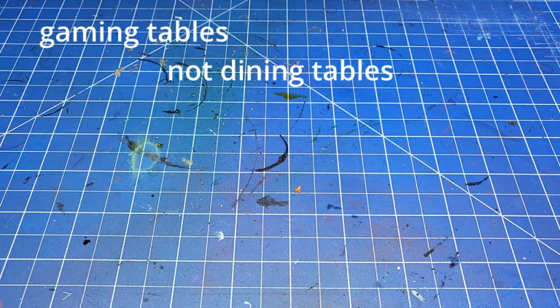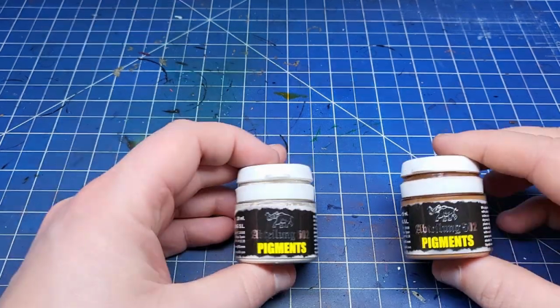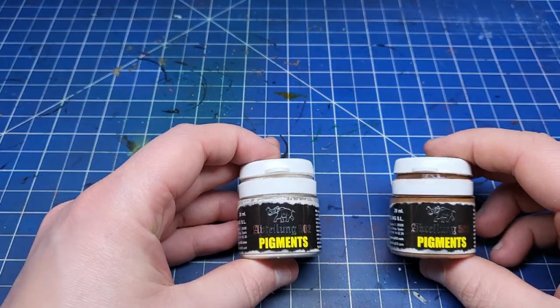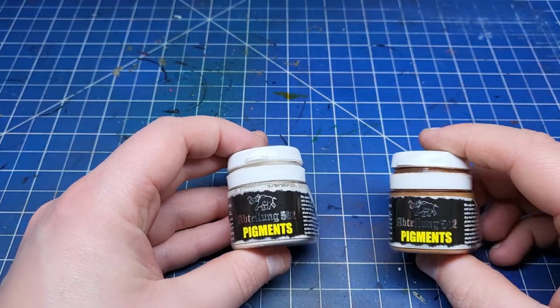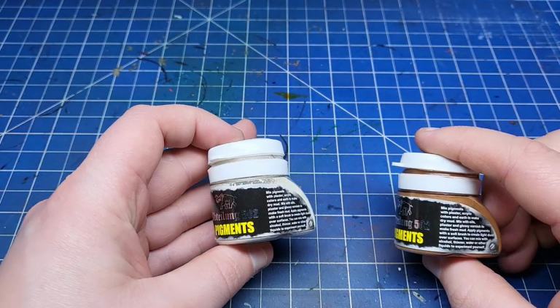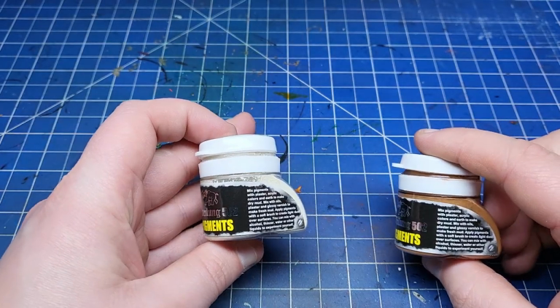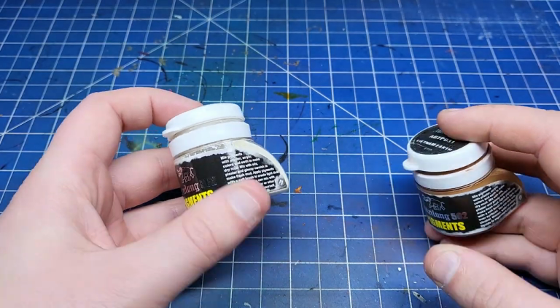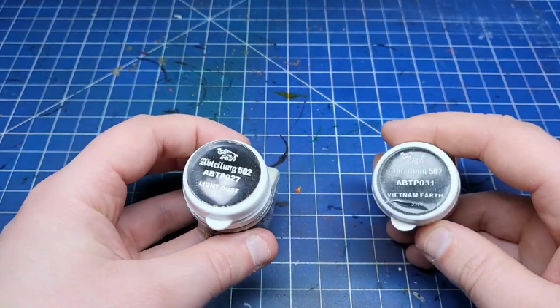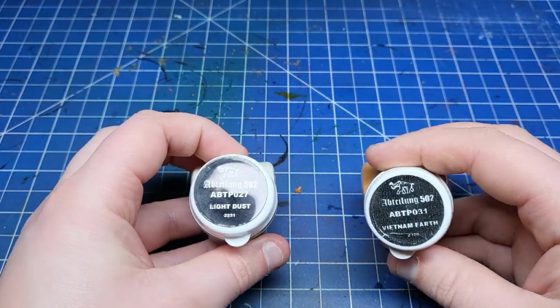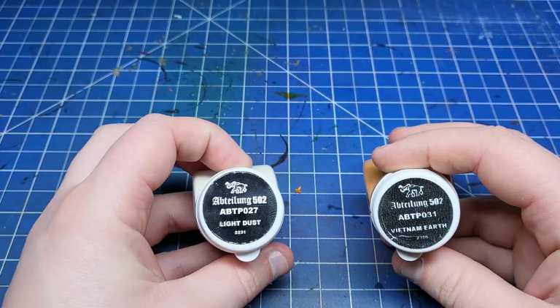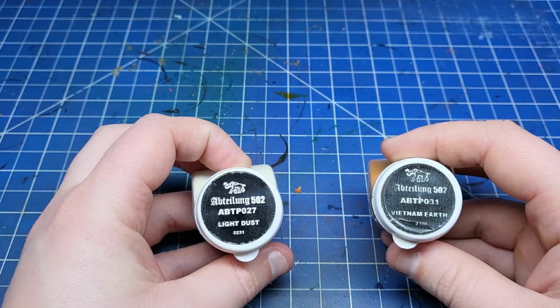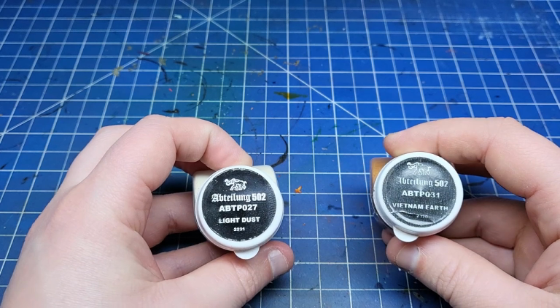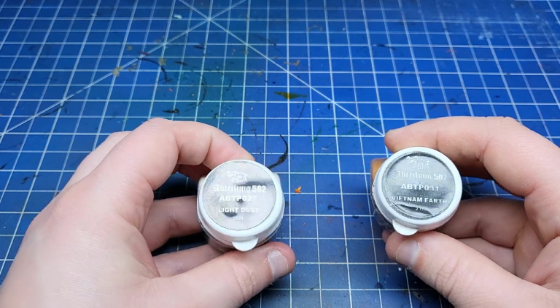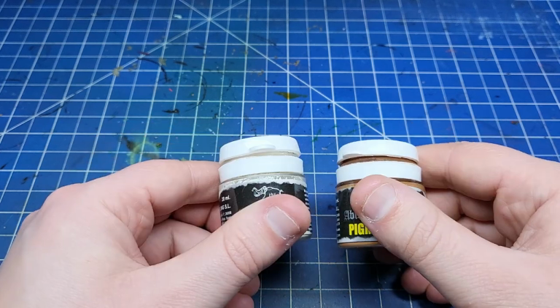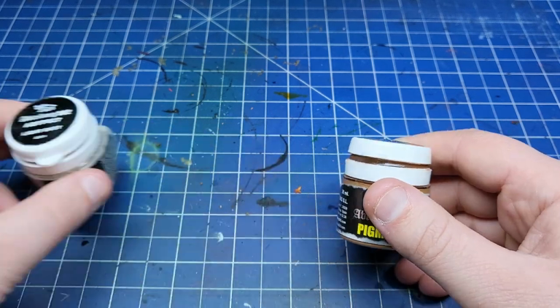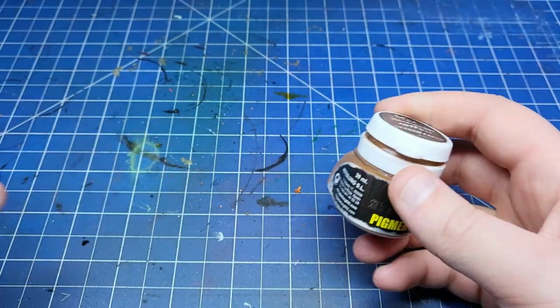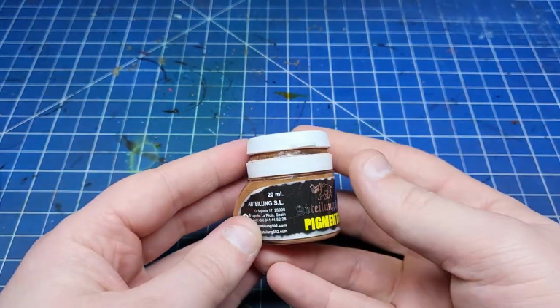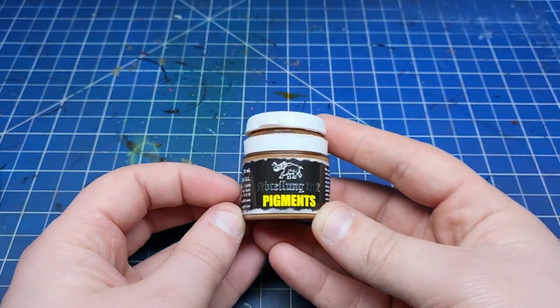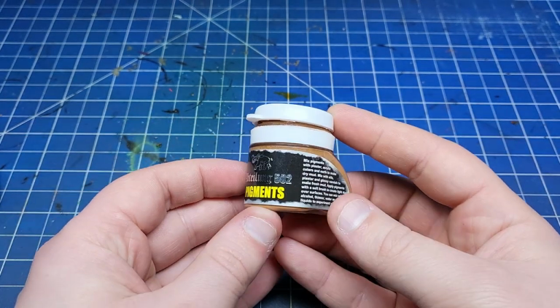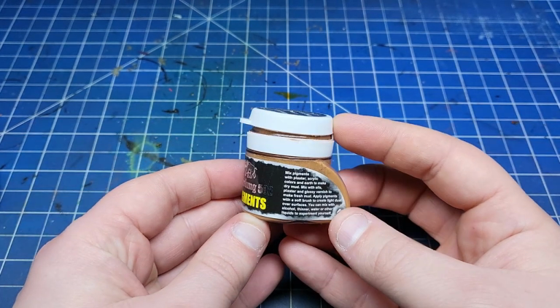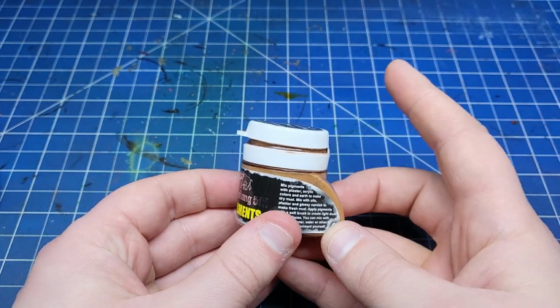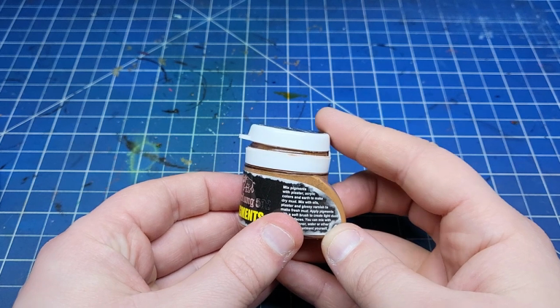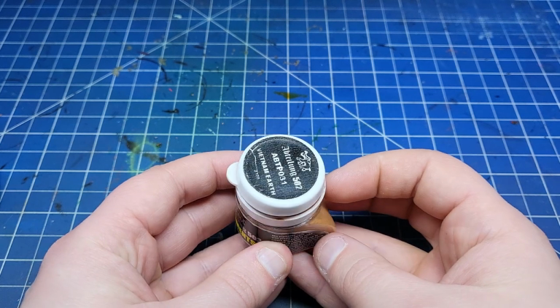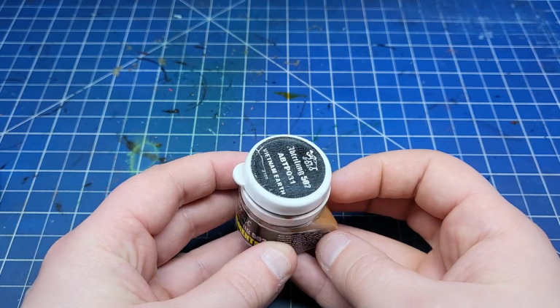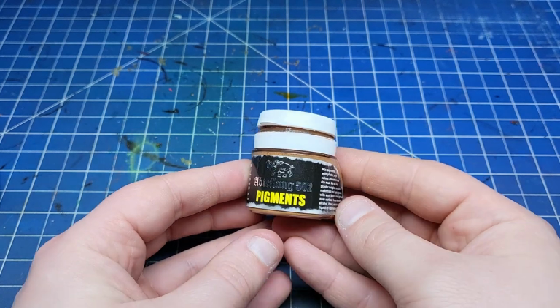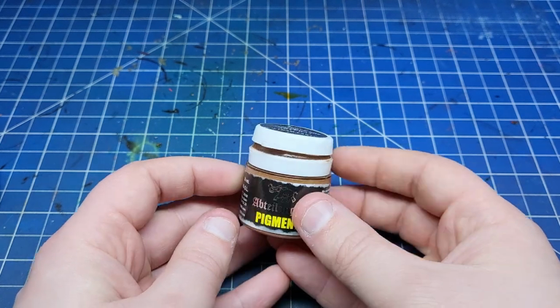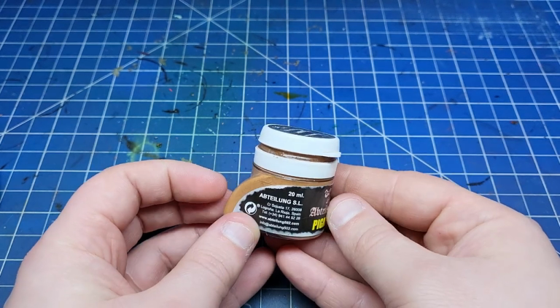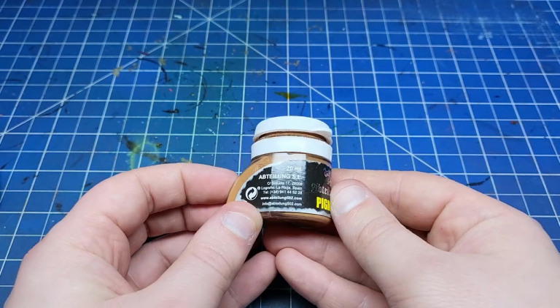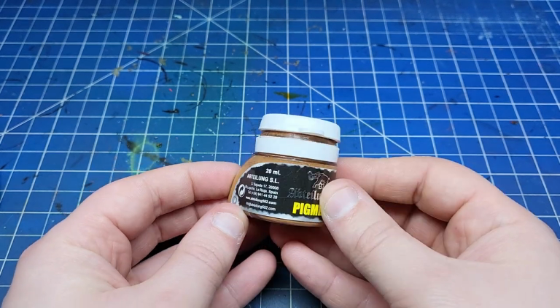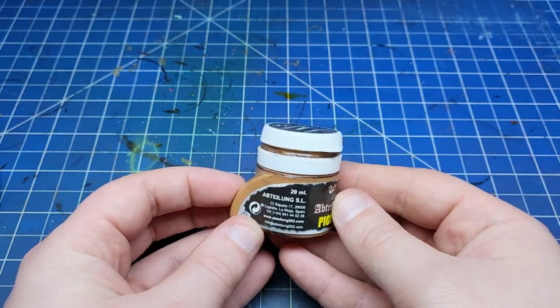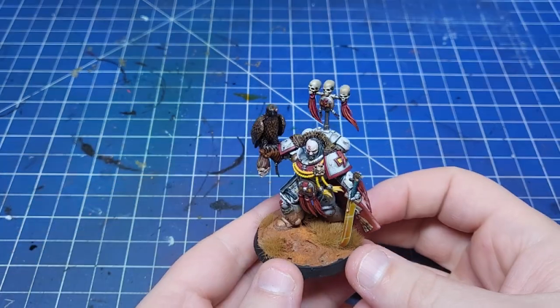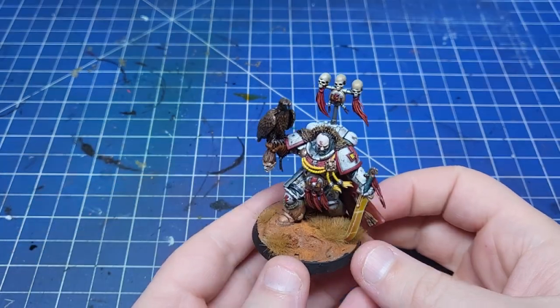Another great way to add some colour and effects to your bases is to use pigments. They're great for adding dust effects and soots — these two from Abteilung are excellent, but Vietnam Earth is always going to be my favourite. This one in particular is great for a blasted wasteland as seen on Kosaro Khan earlier.